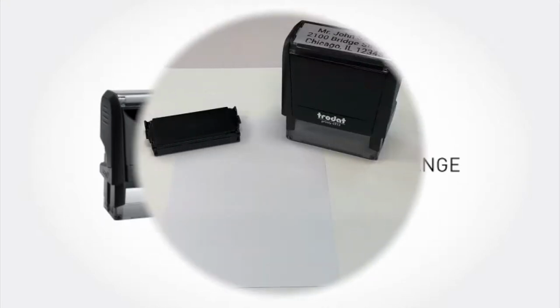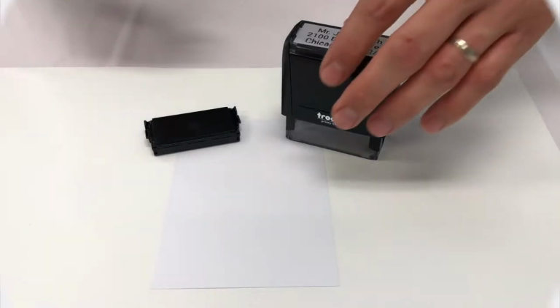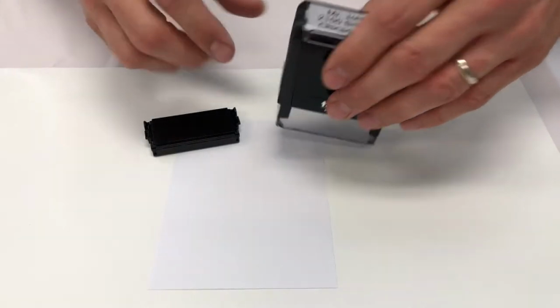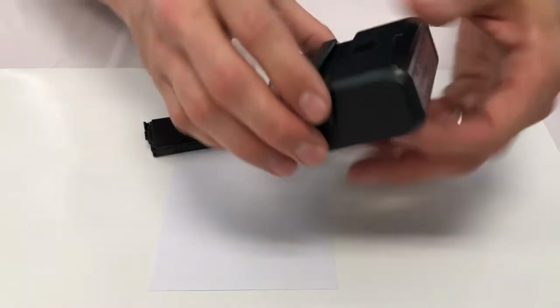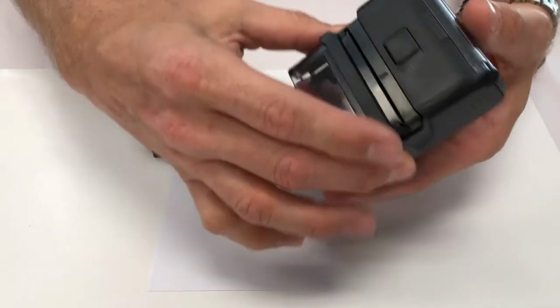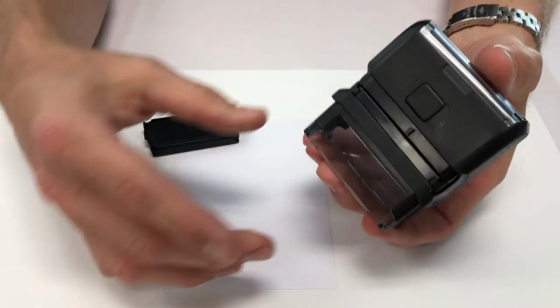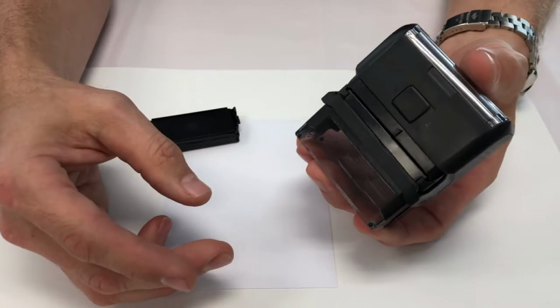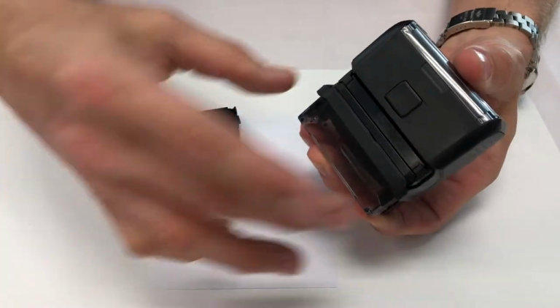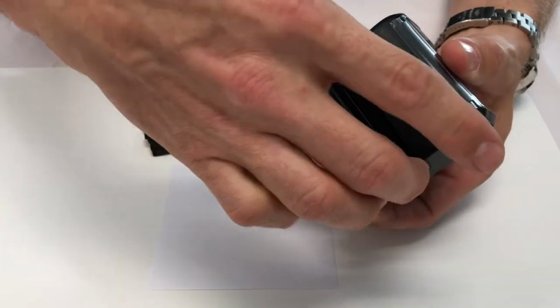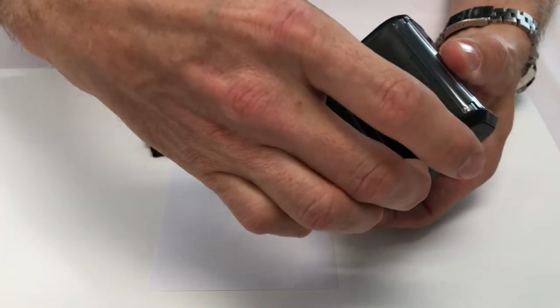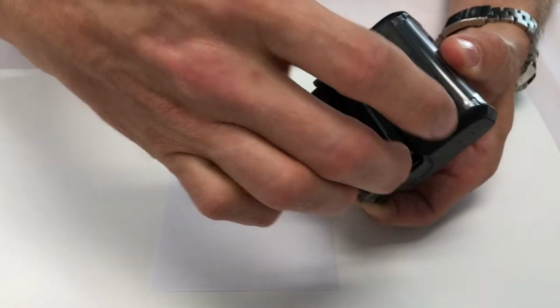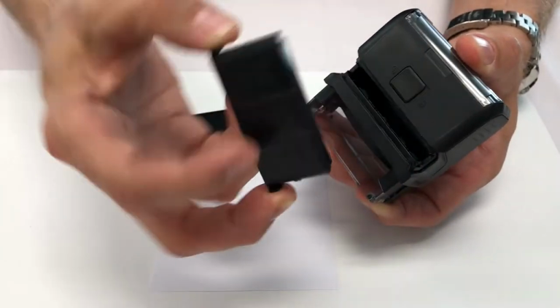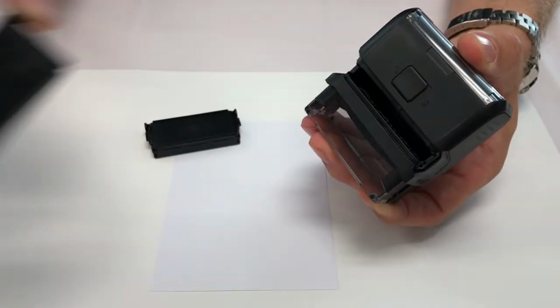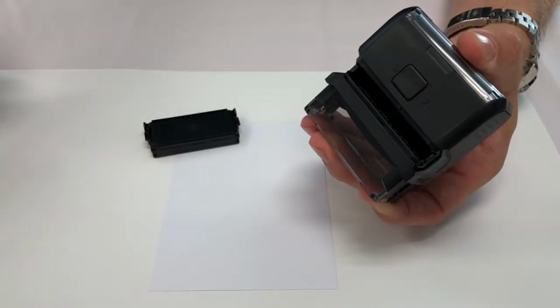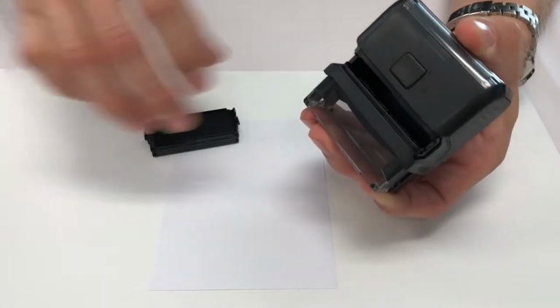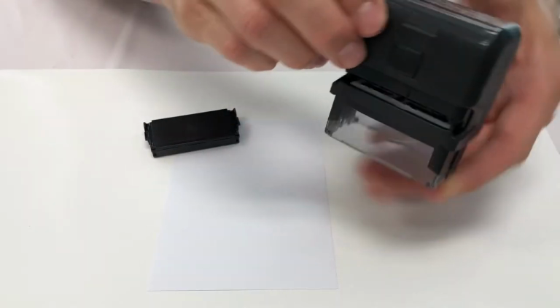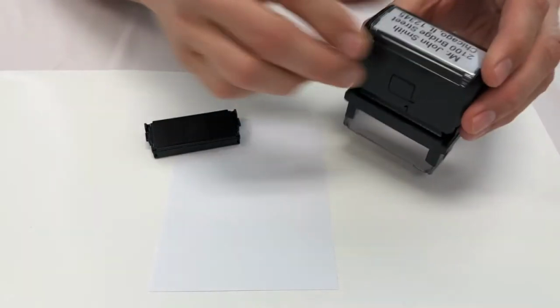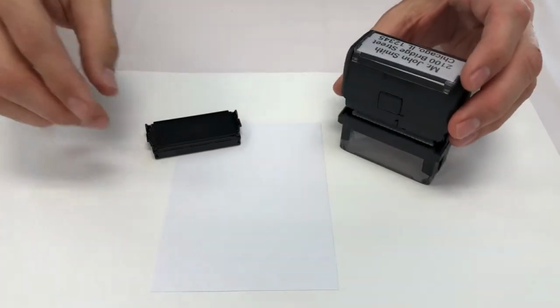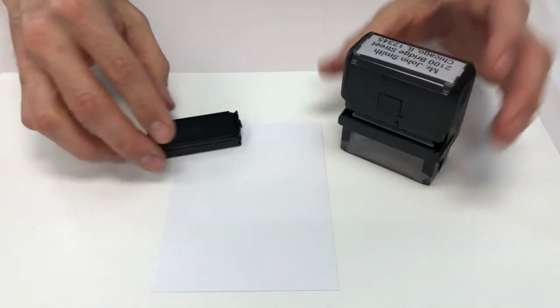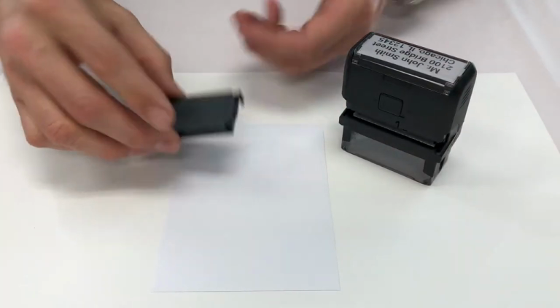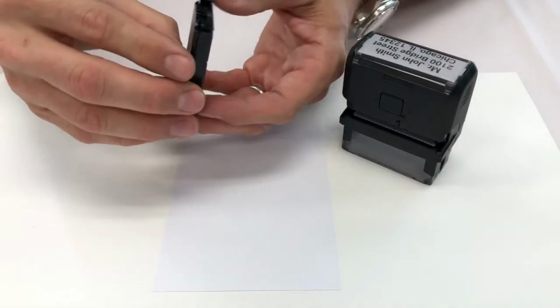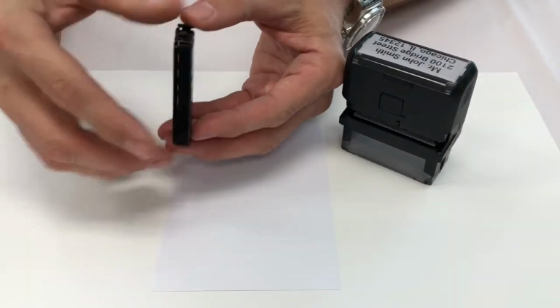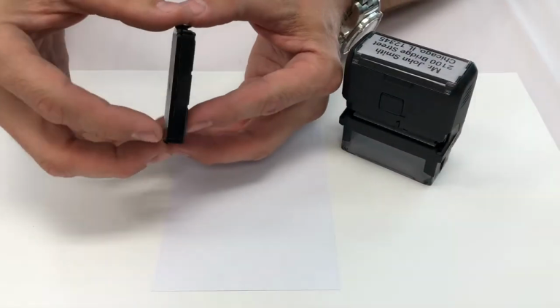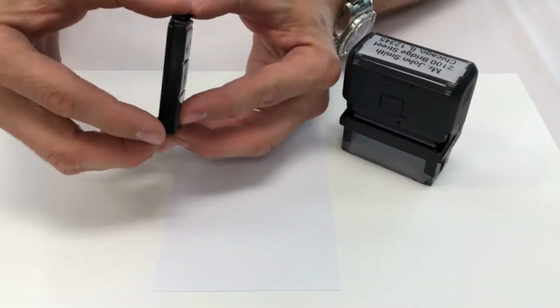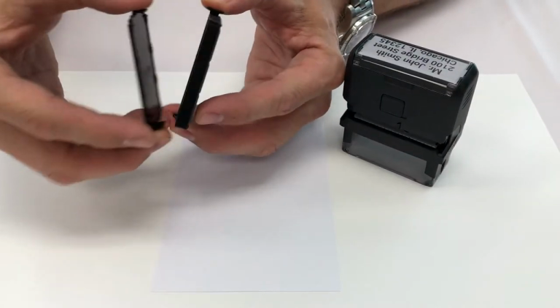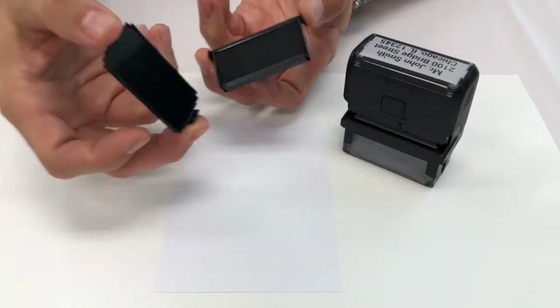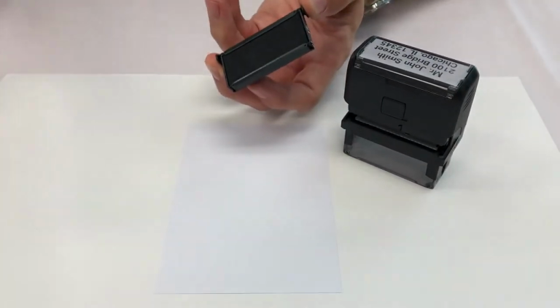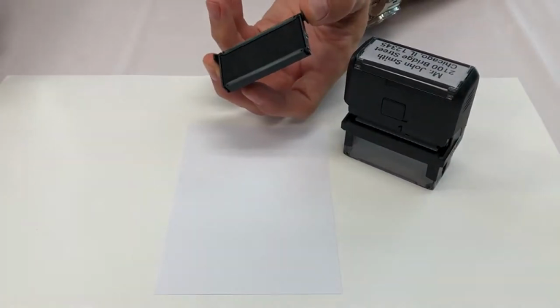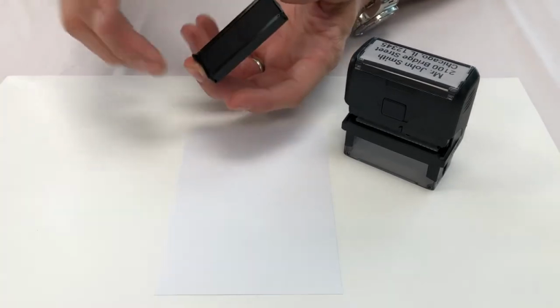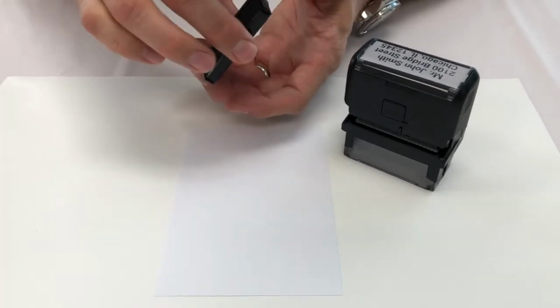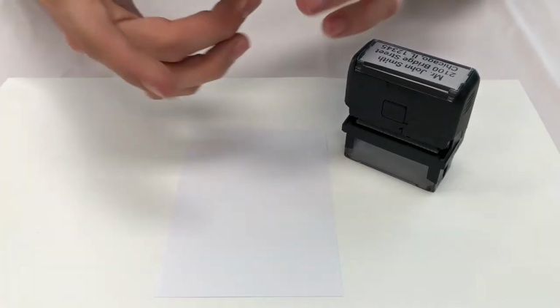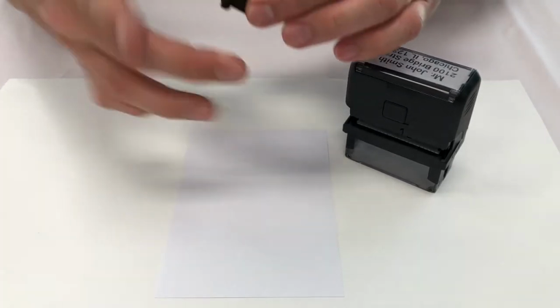Changing the ink cartridge in your Trodat Printi is easy. Simply depress the unit and remove the ink cartridge by the small grips. Take the cover off of your new ink cartridge and hold it by the grips.